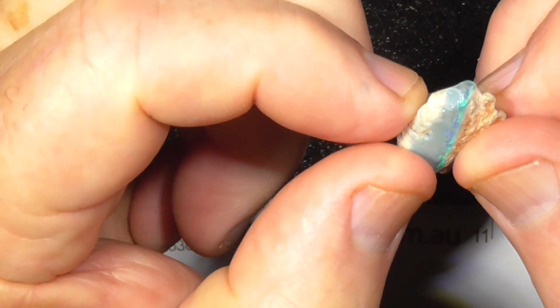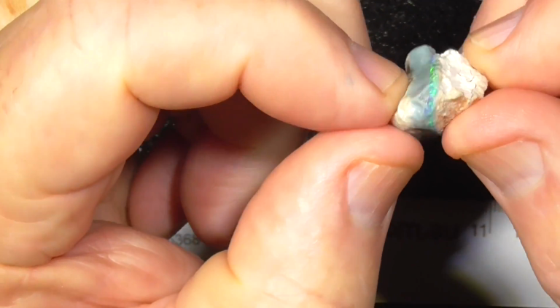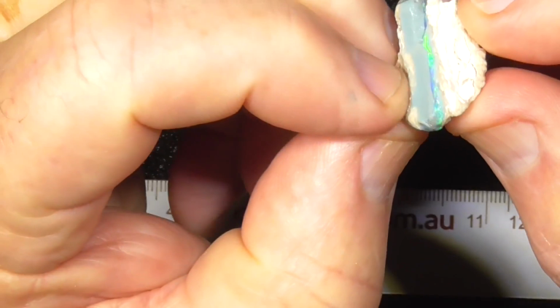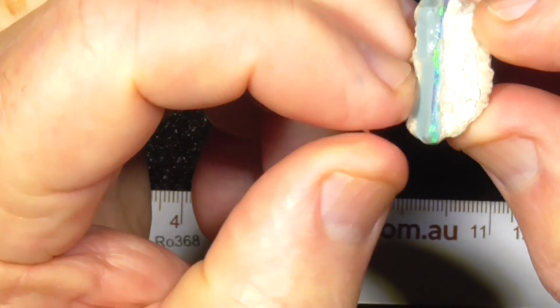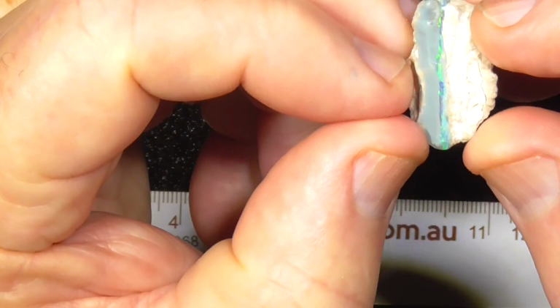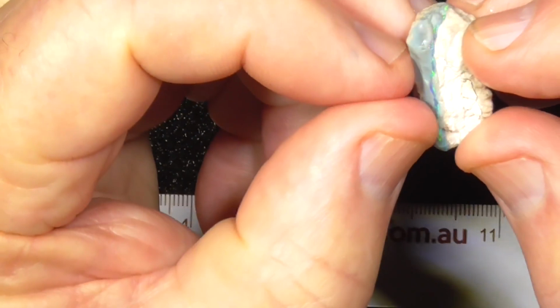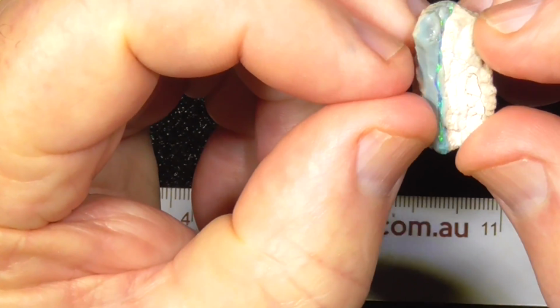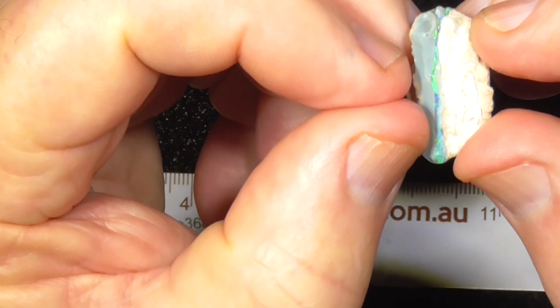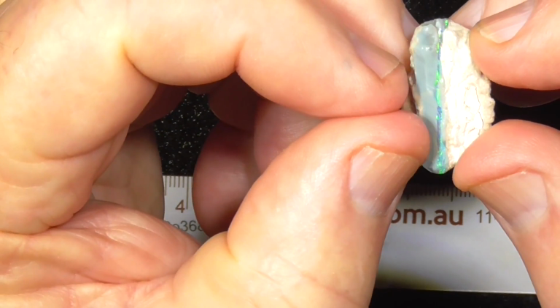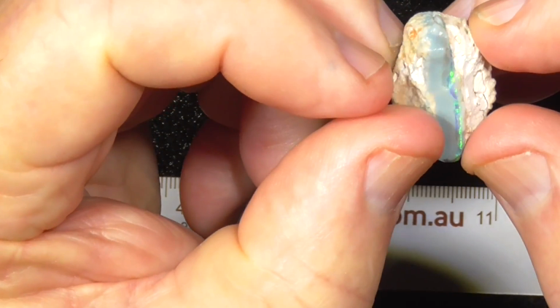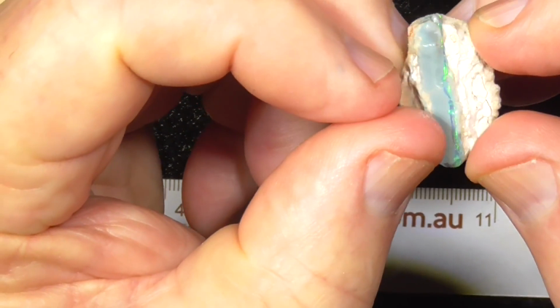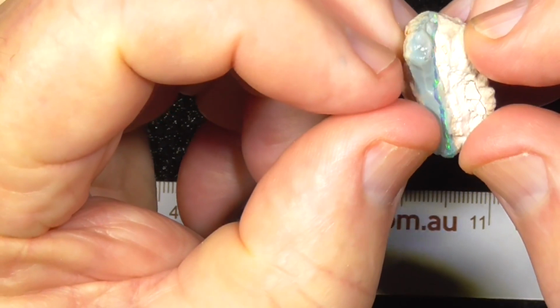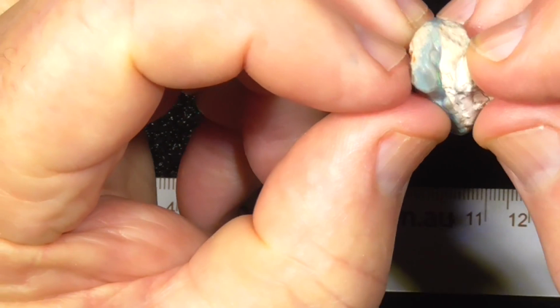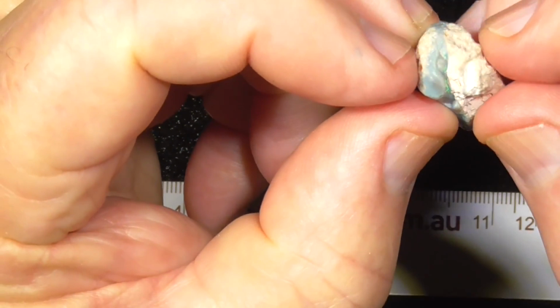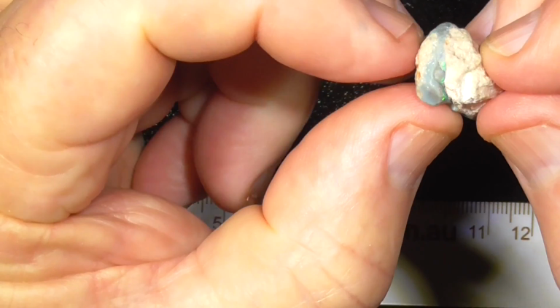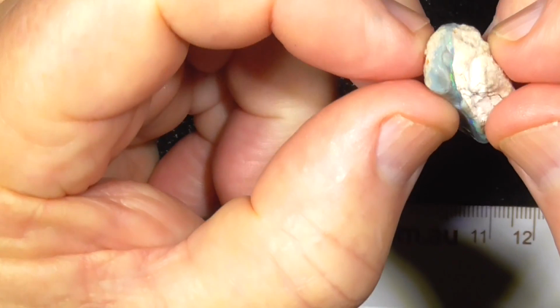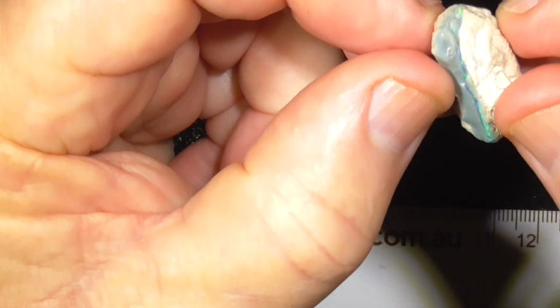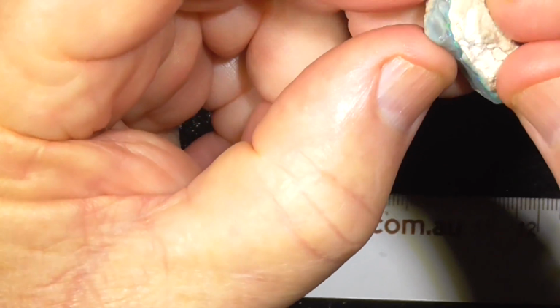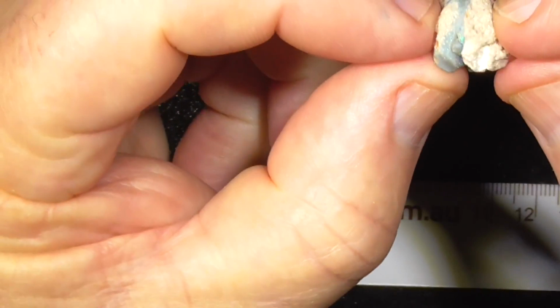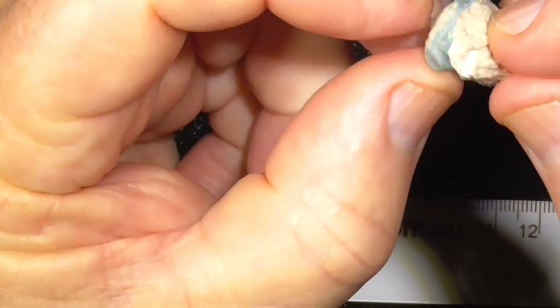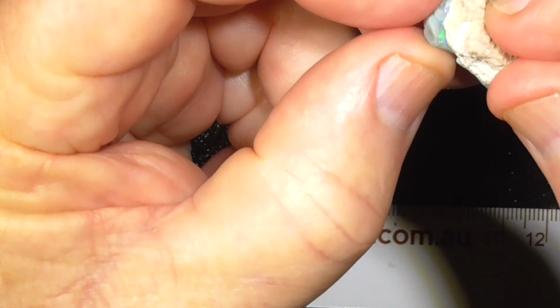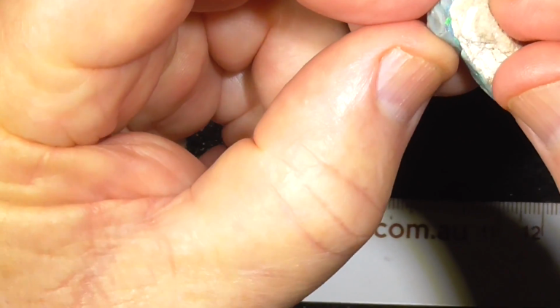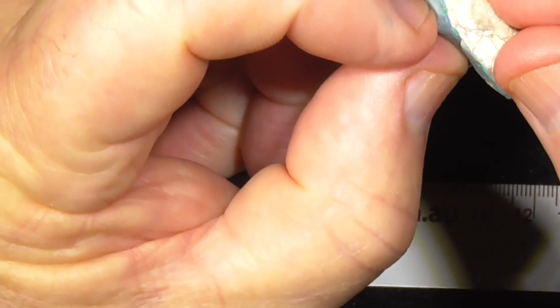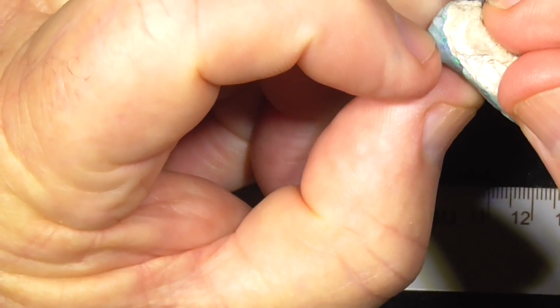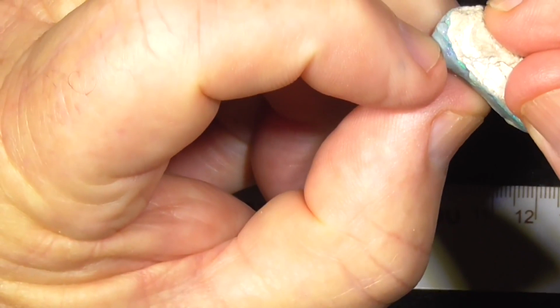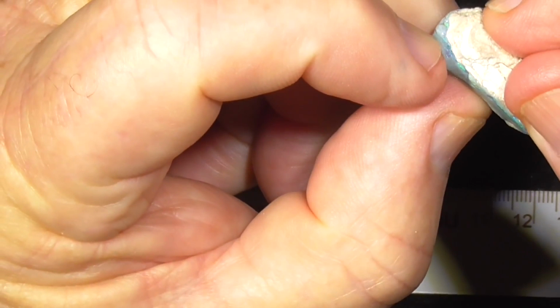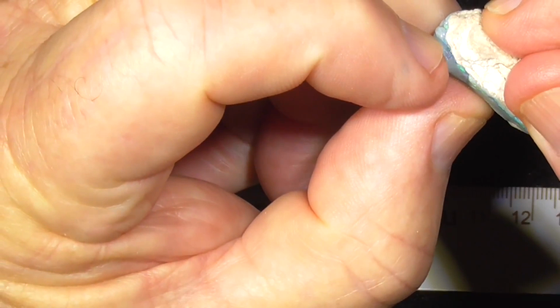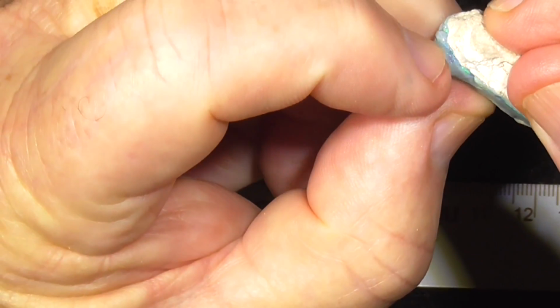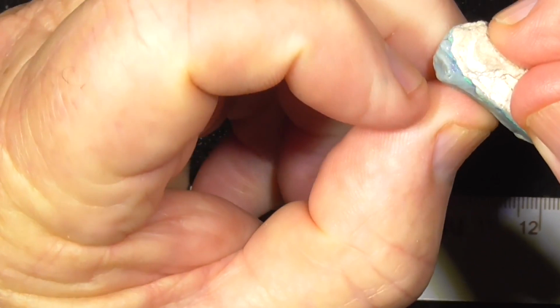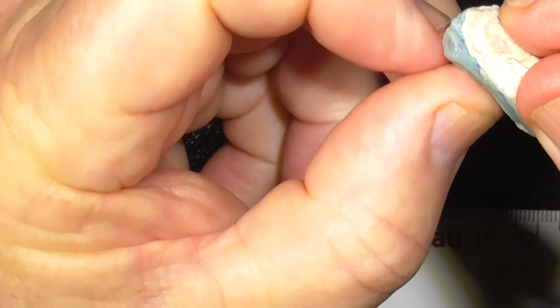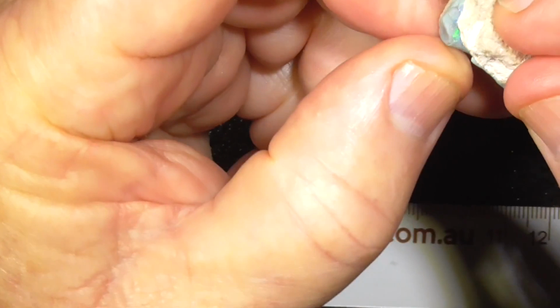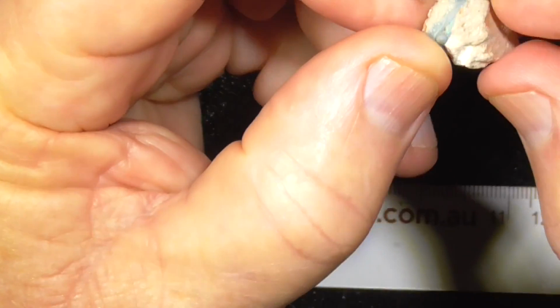You can see there it goes right round — colour bar there. It disappears a little bit off the end here, but I can see the colour here where it's chipped down.